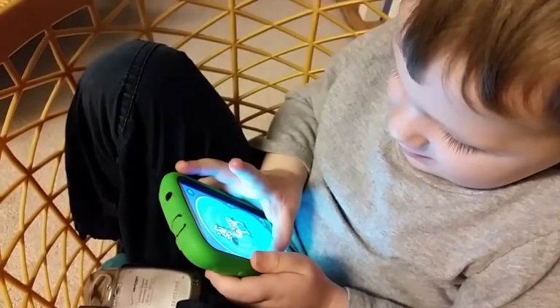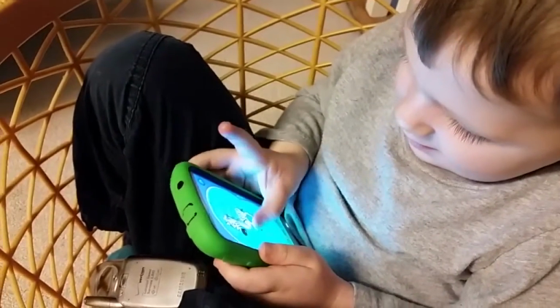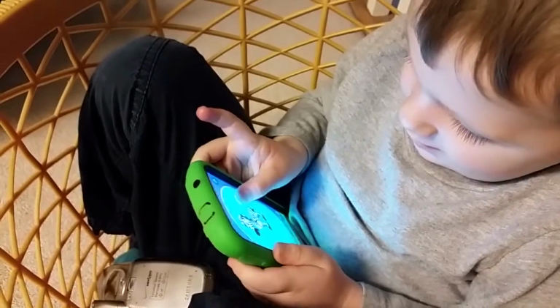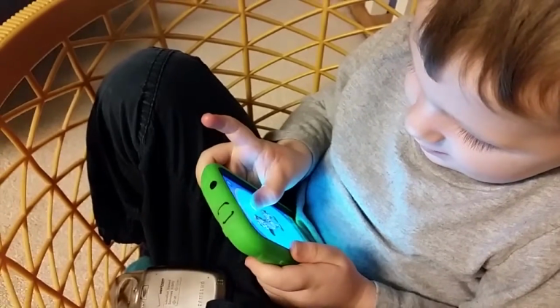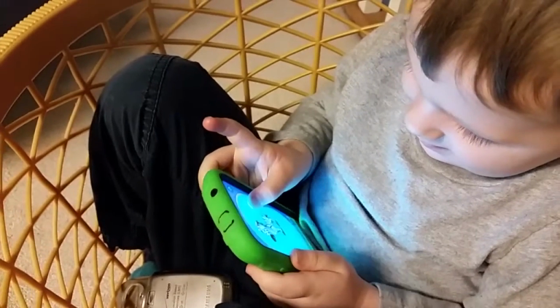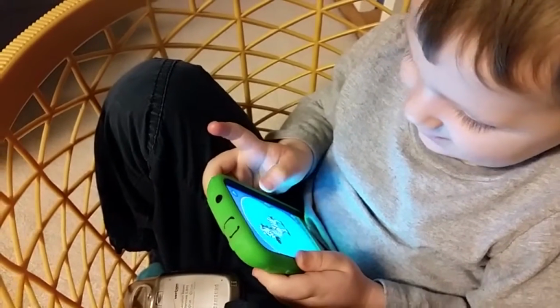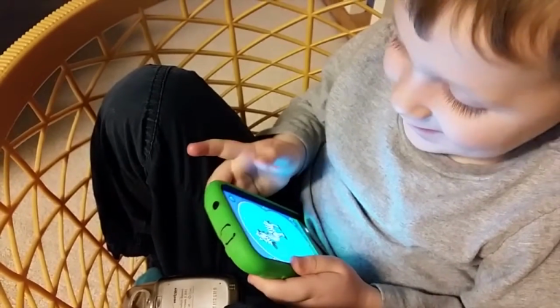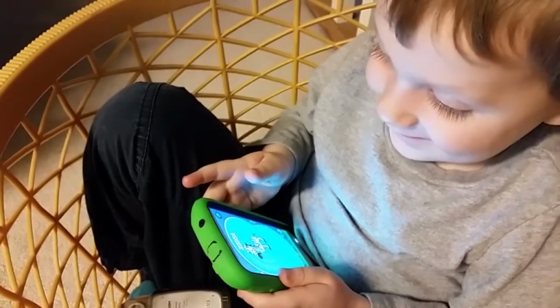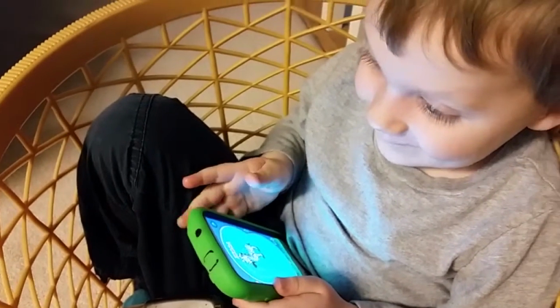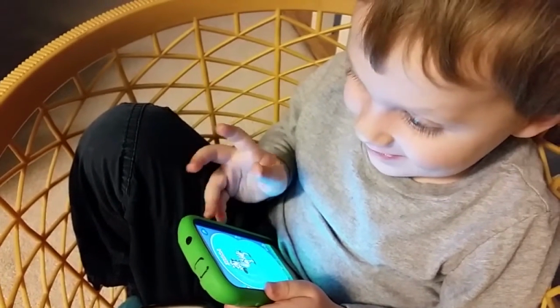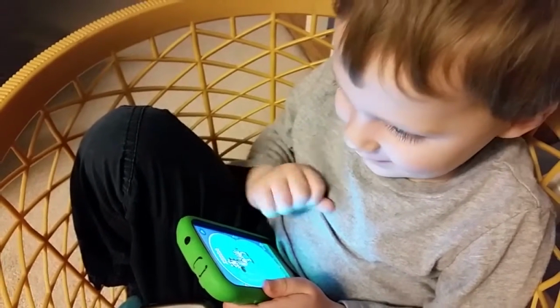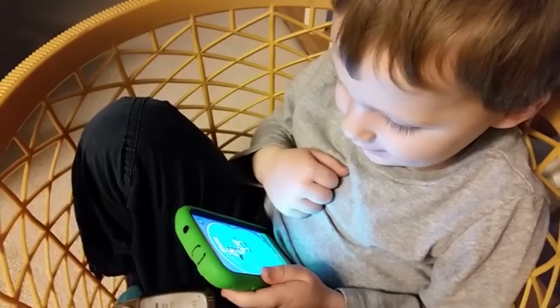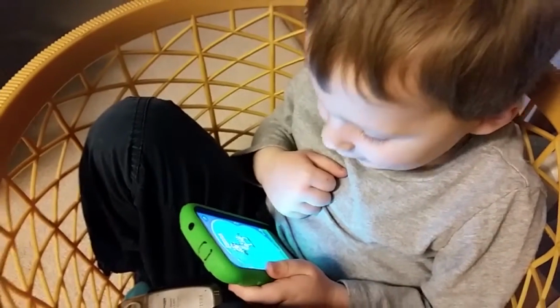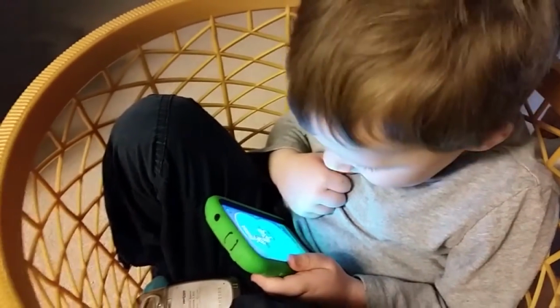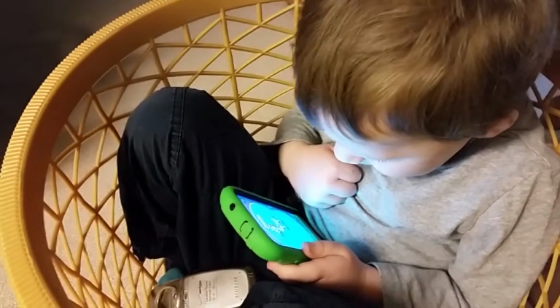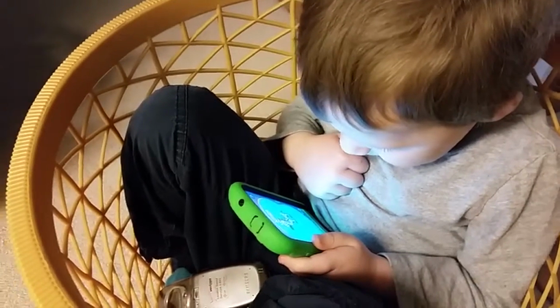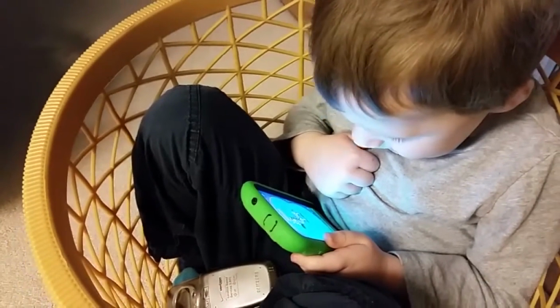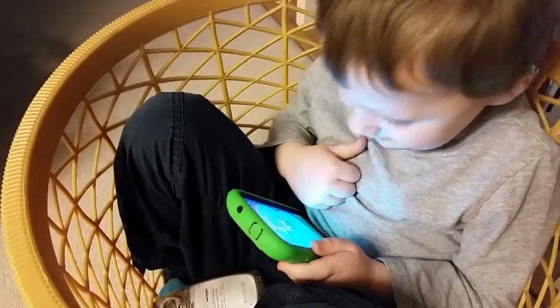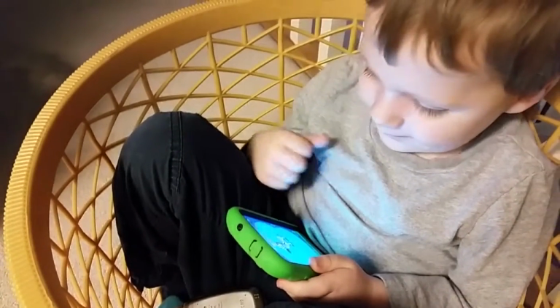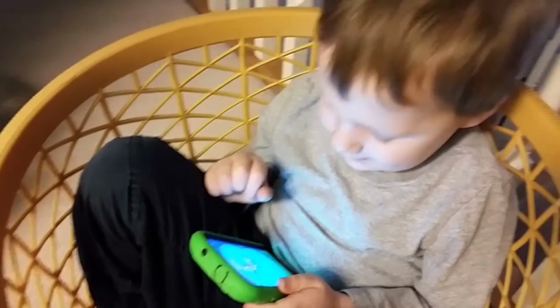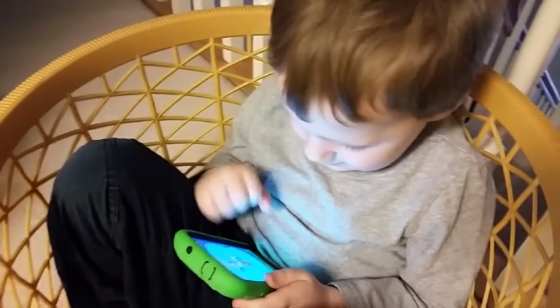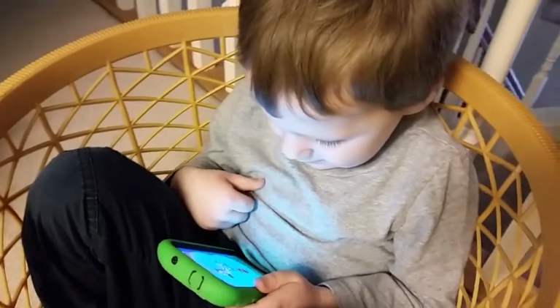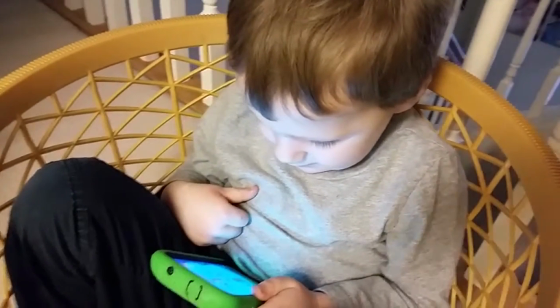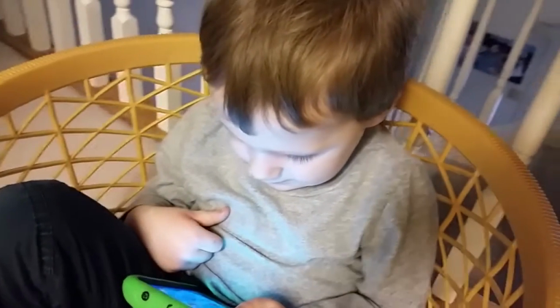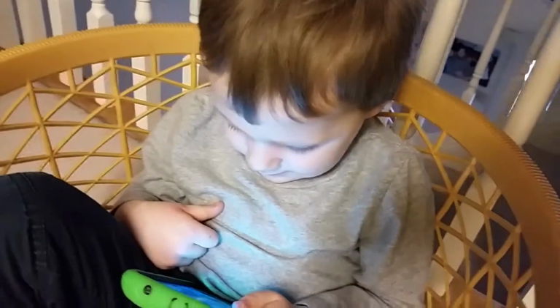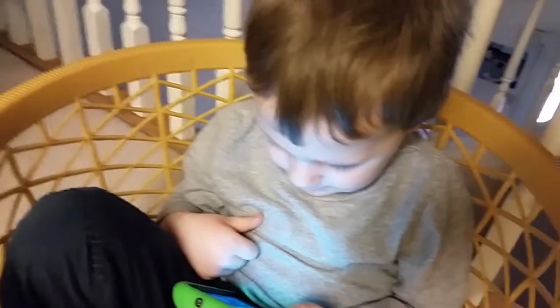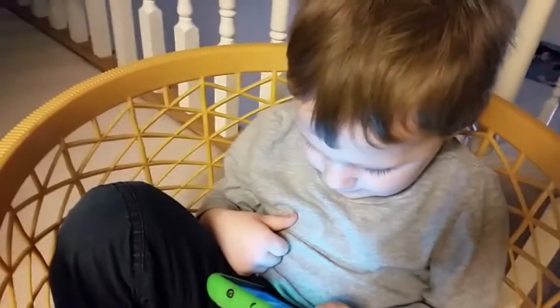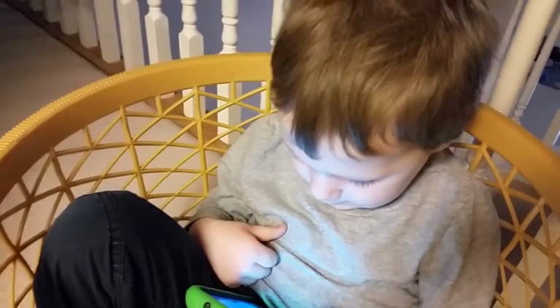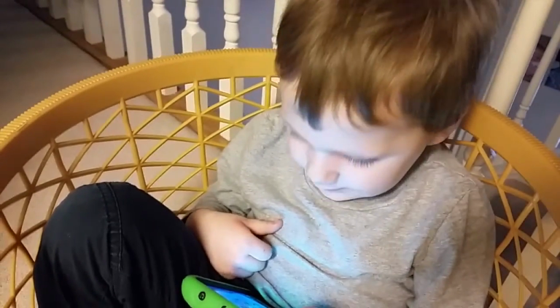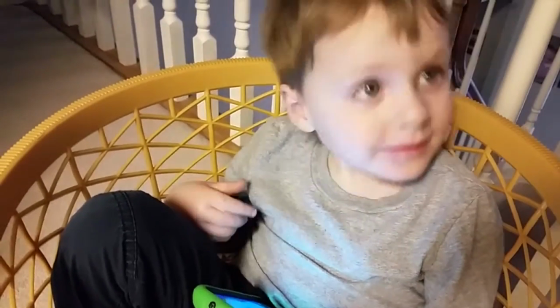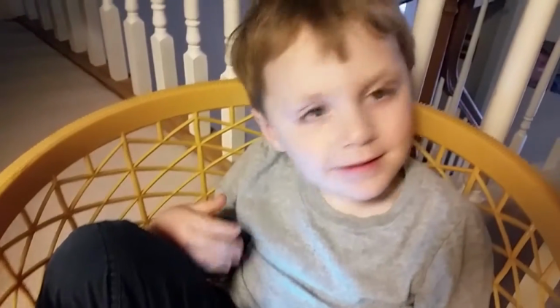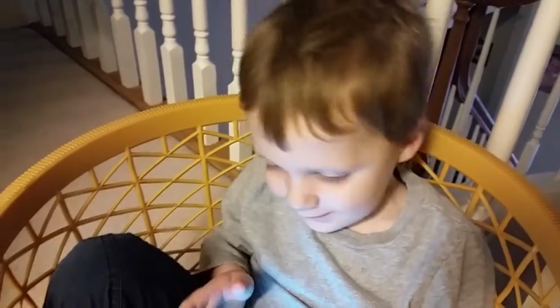That was granddad's phone before — I saved that just for you, didn't I, so you'd have something to play your educational games on. You like that phone, Beckett? Yeah.